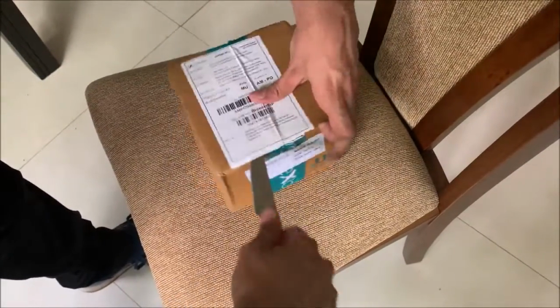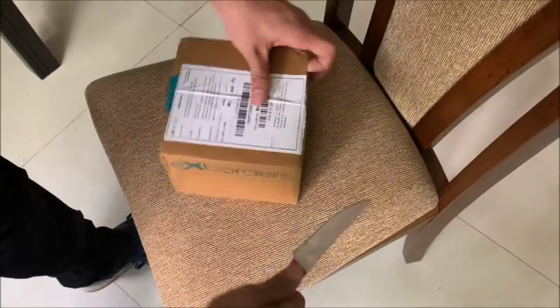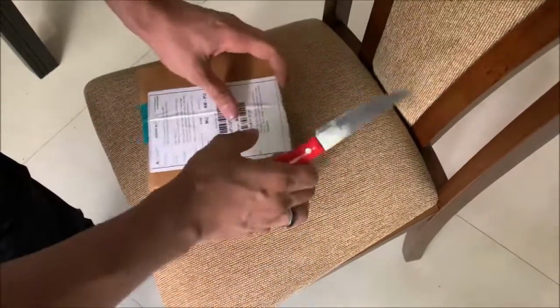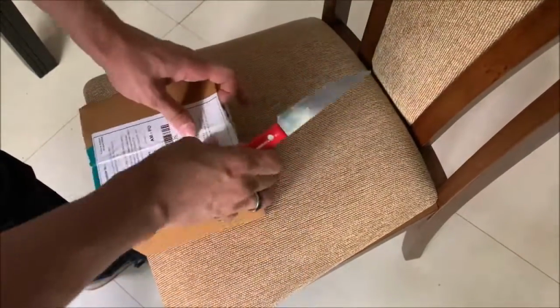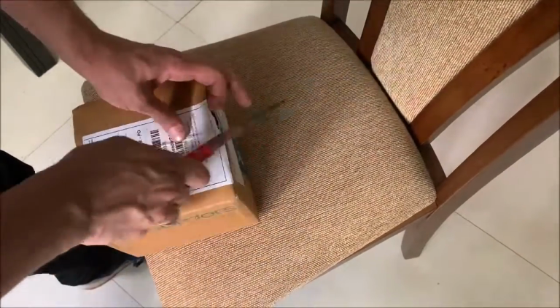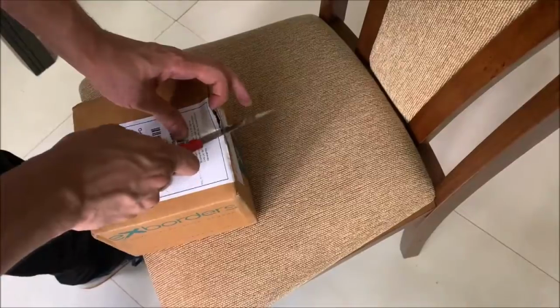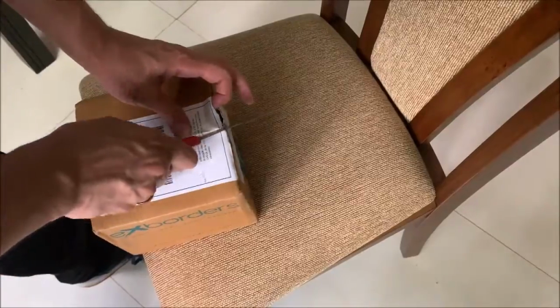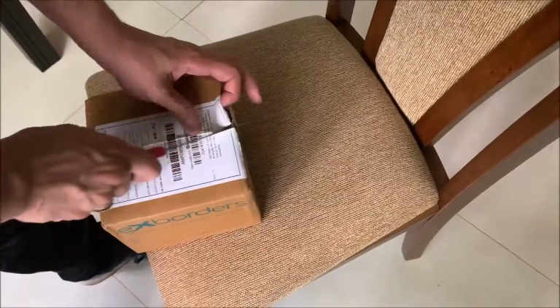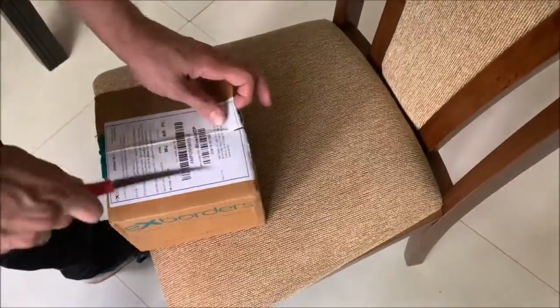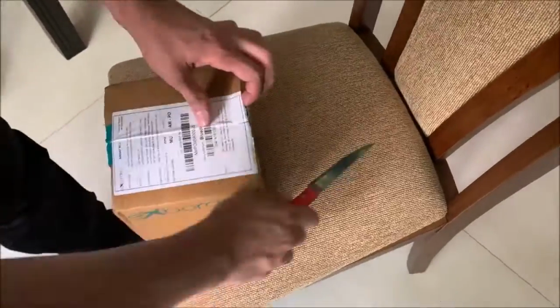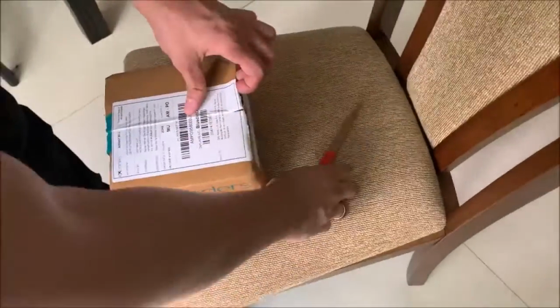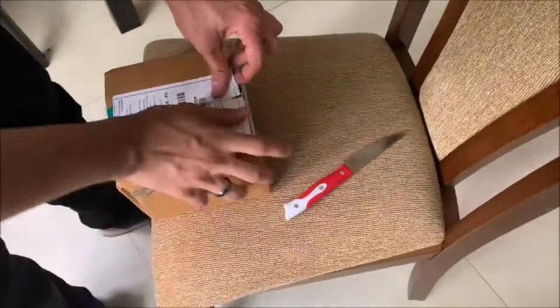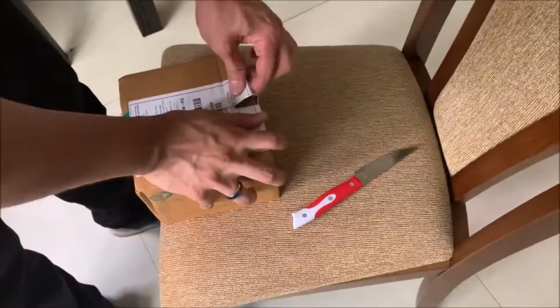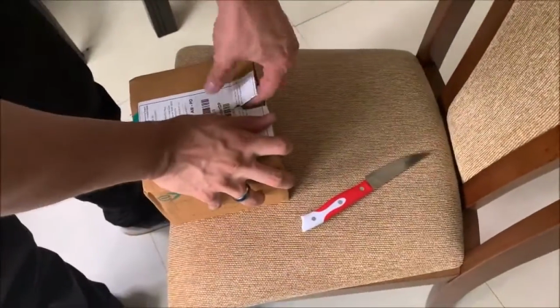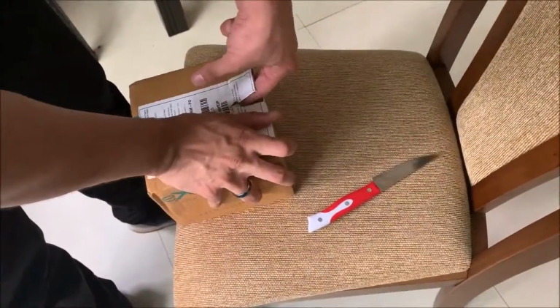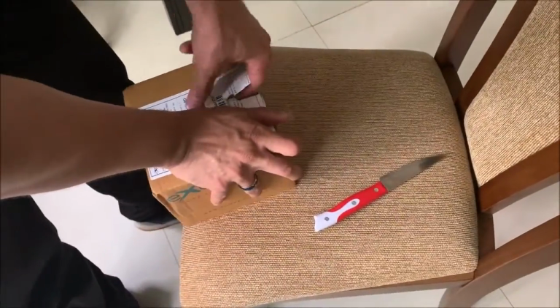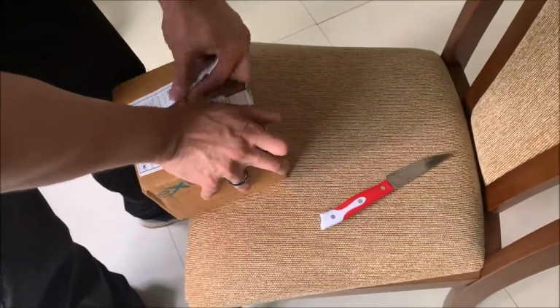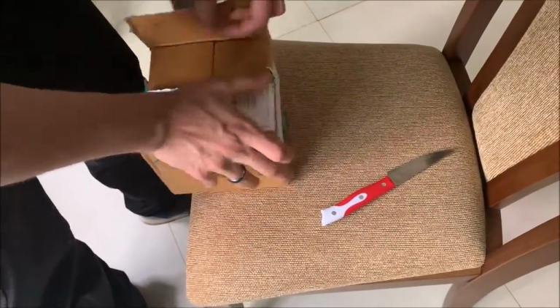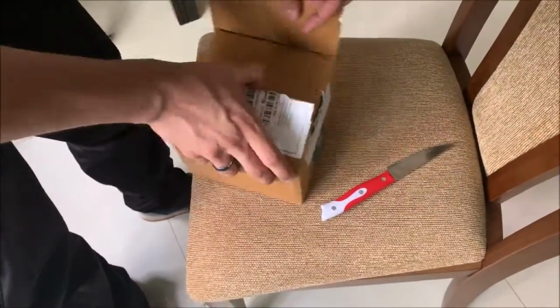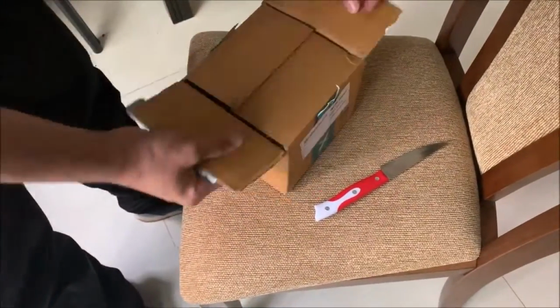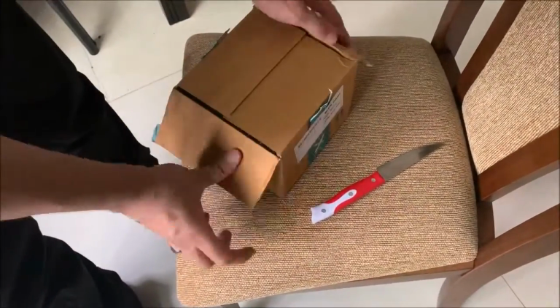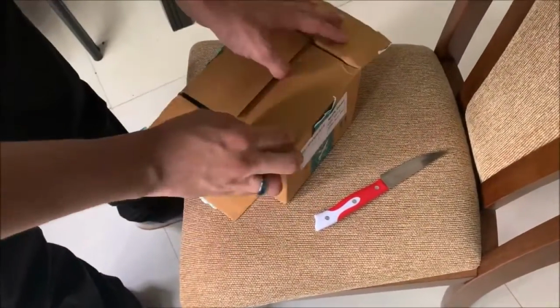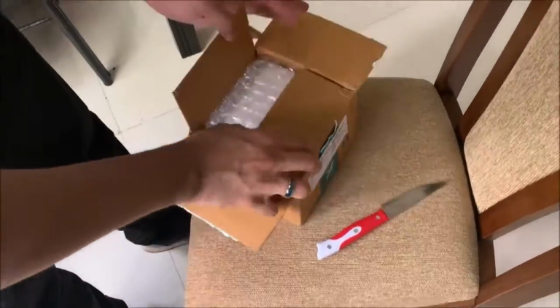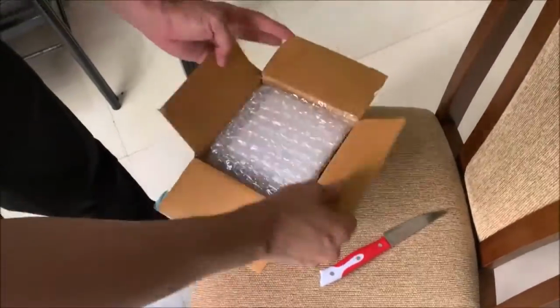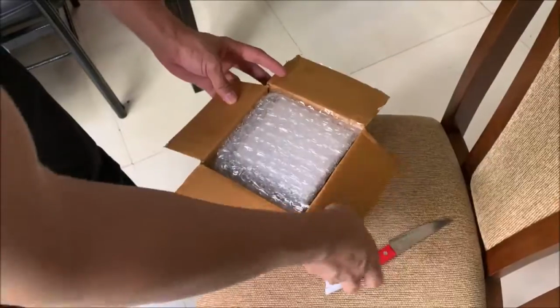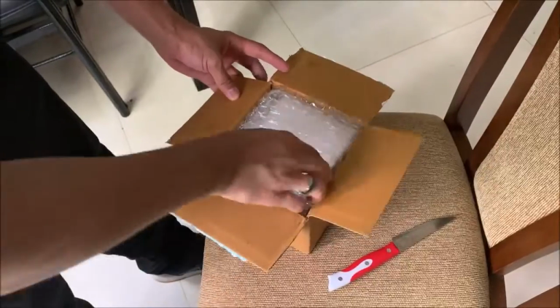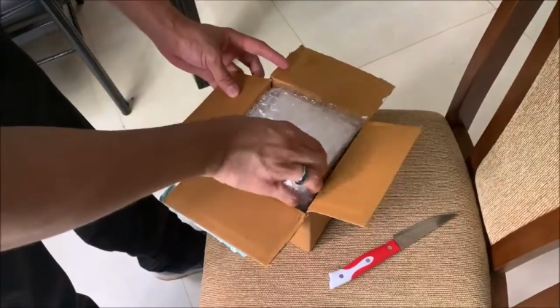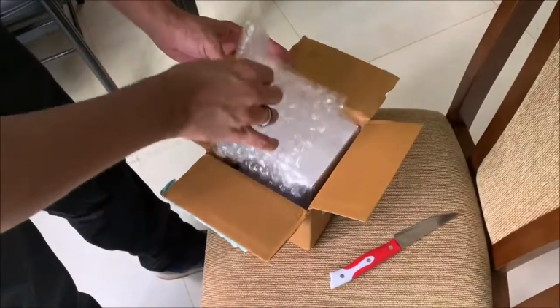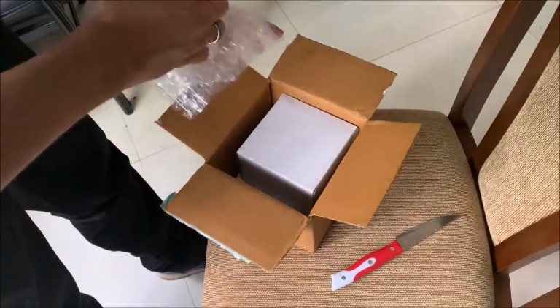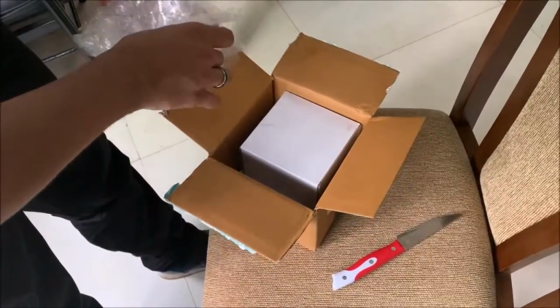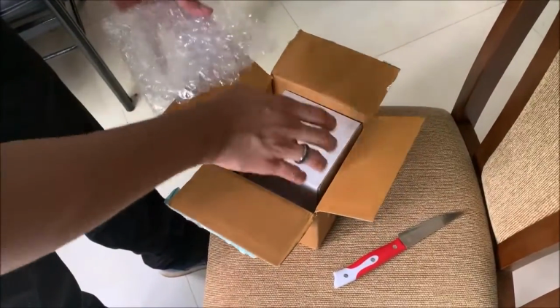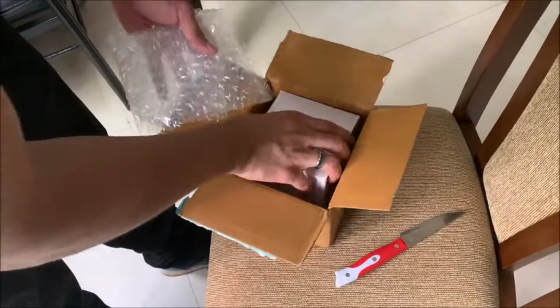A customer wrote: This is only my second Seiko watch, because my first one lasted 12 years. So far, I am very impressed with it.